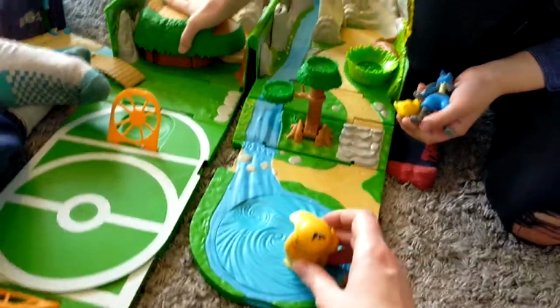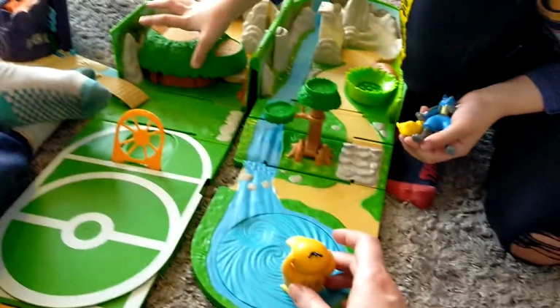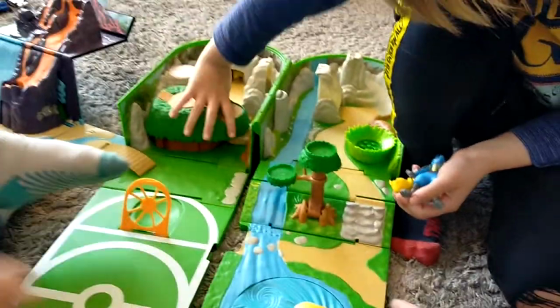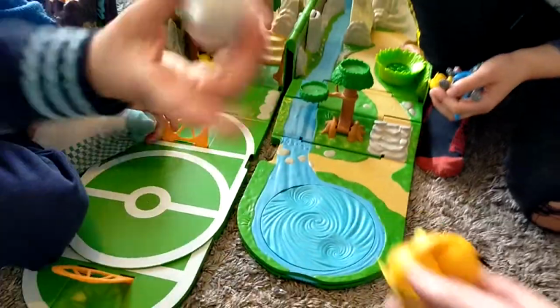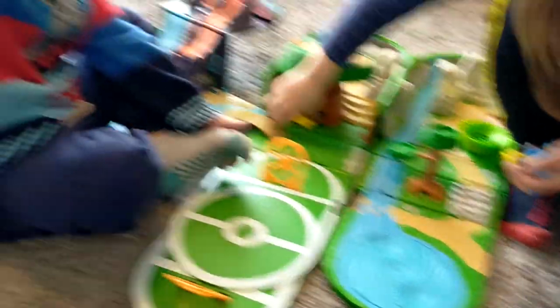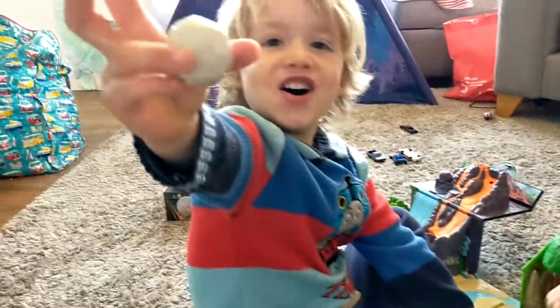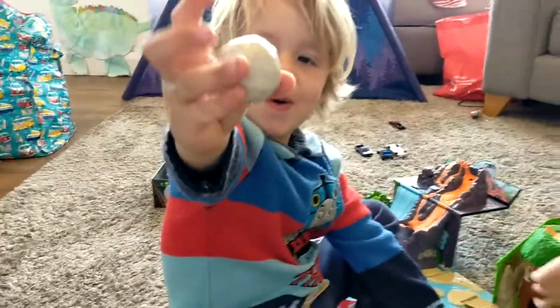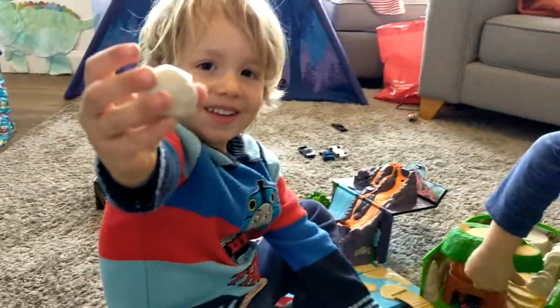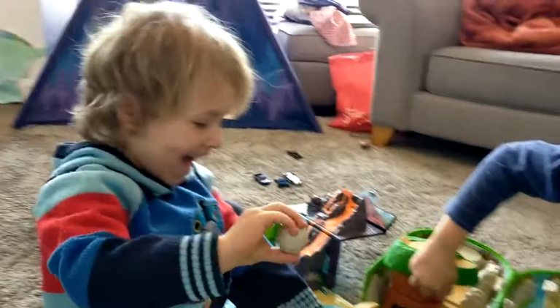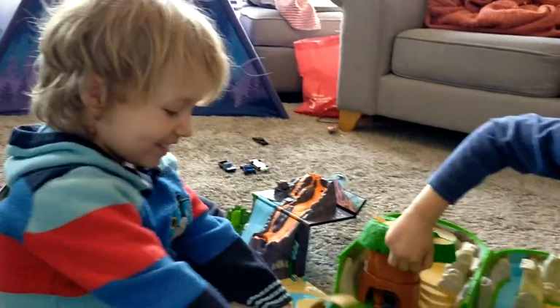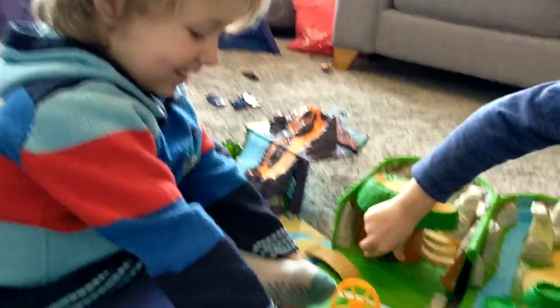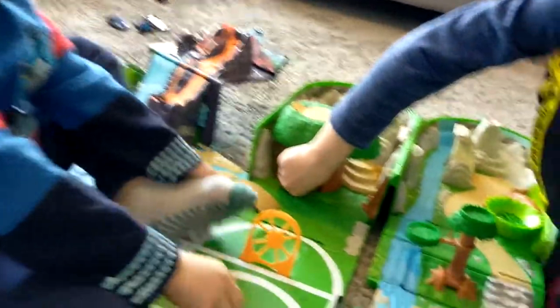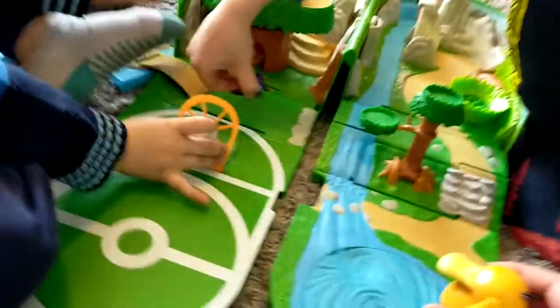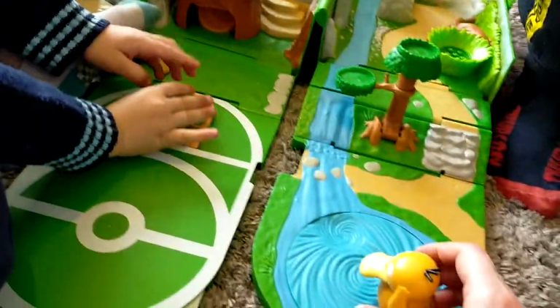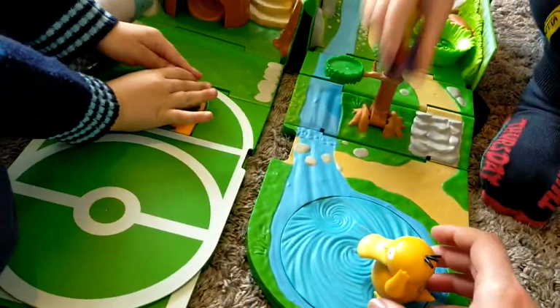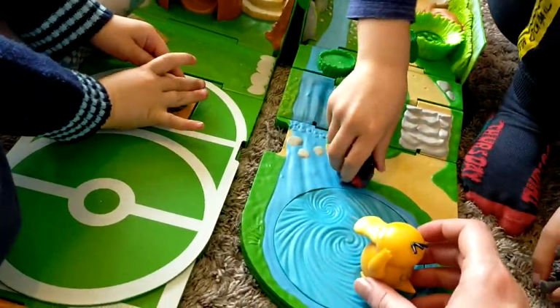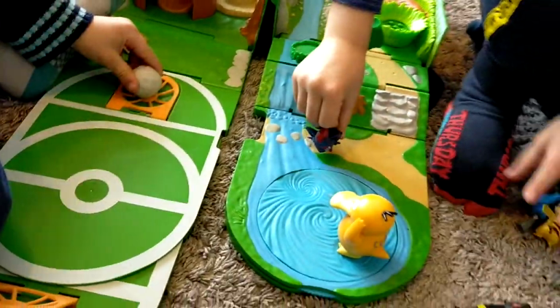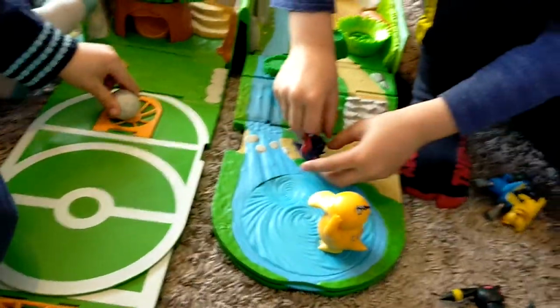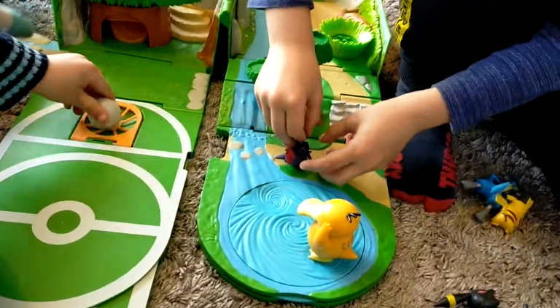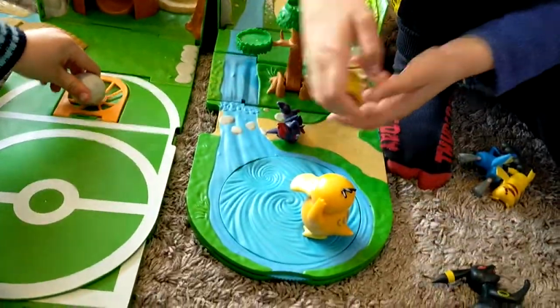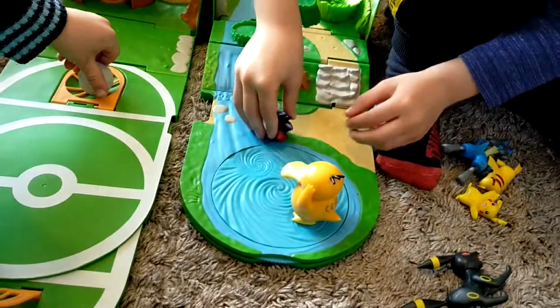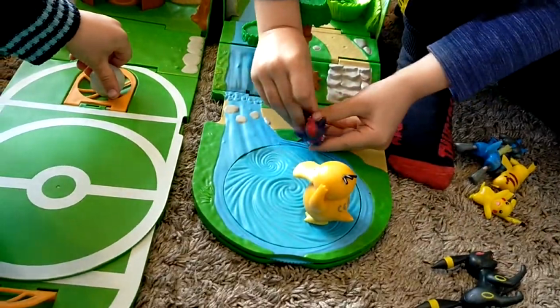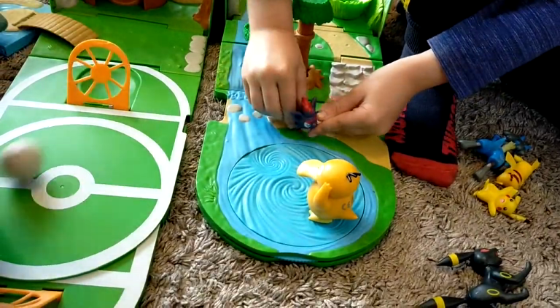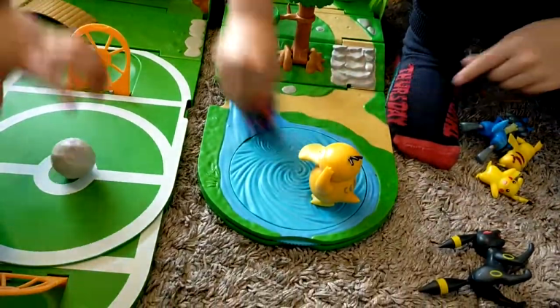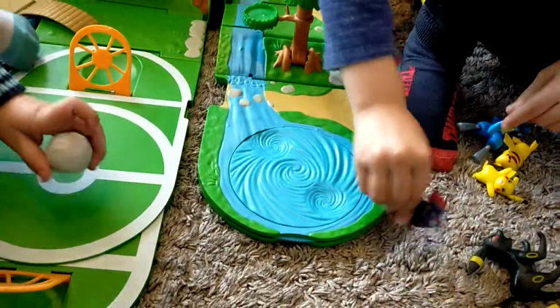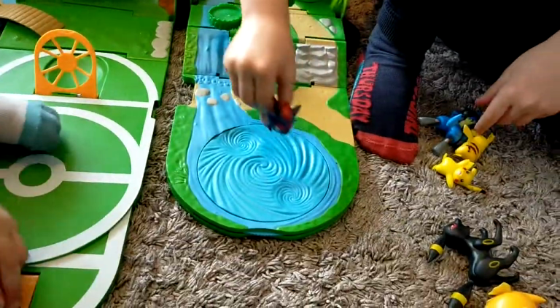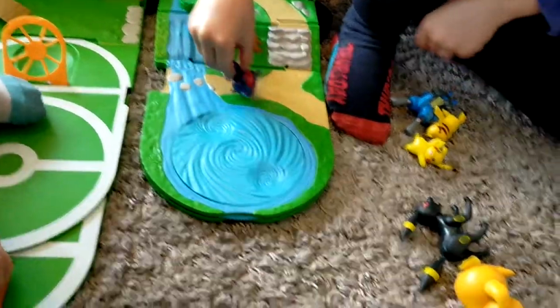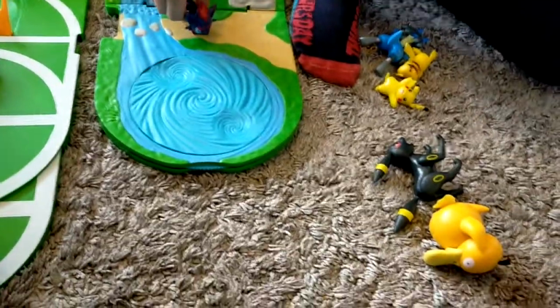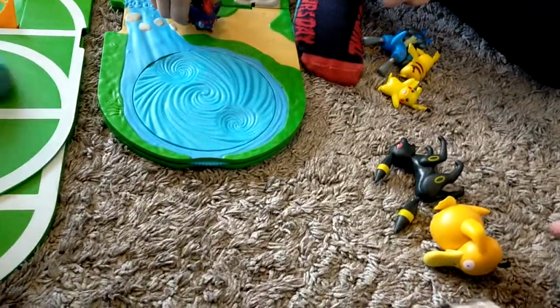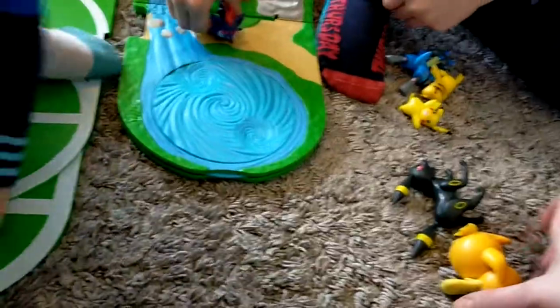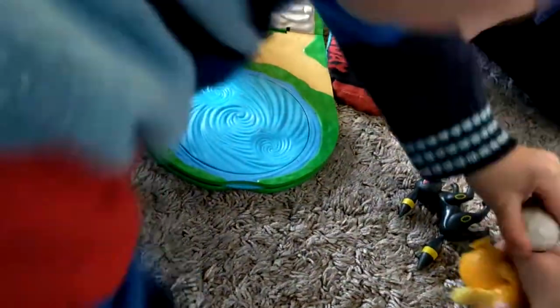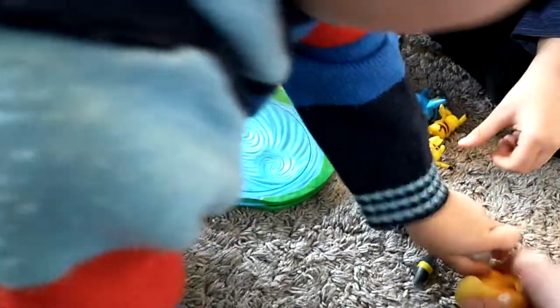Psyduck's got no one to battle. Who's Psyduck going to battle? Balder? A Balder? That's not very nice. Is Psyduck battling Zorua? Zorua, use Psyduck! Oh no! Poor Psyduck.